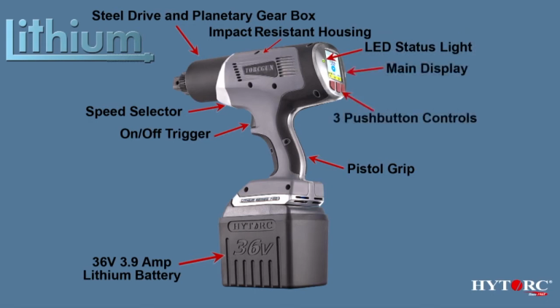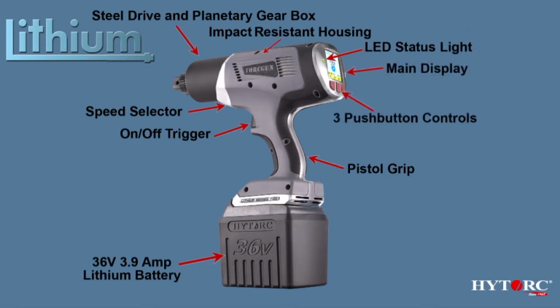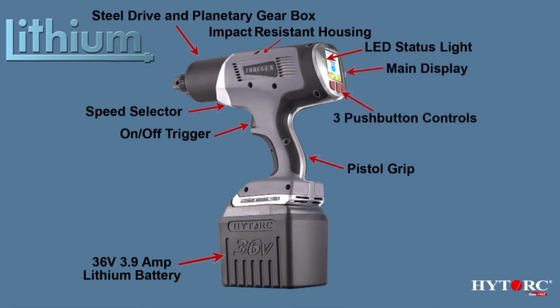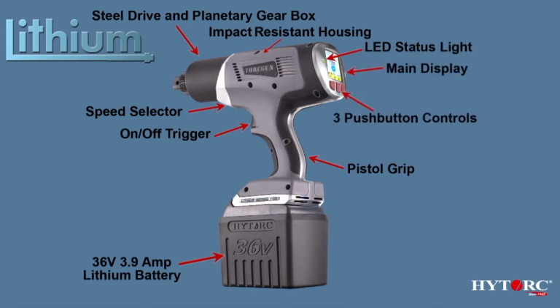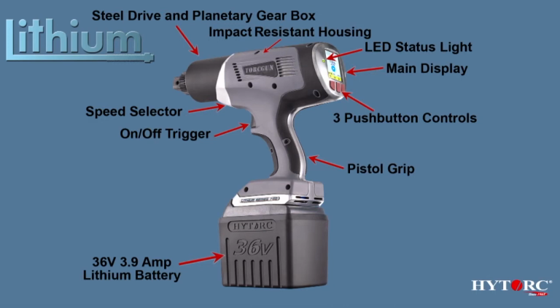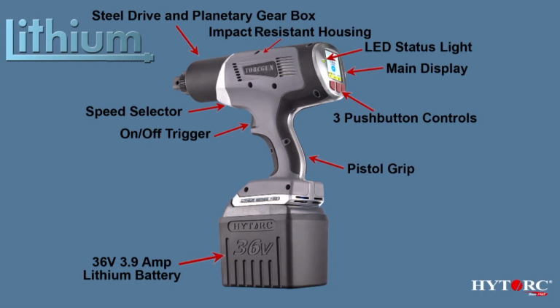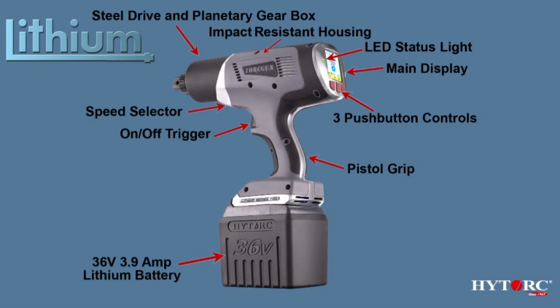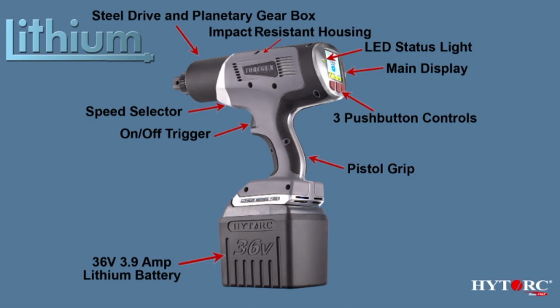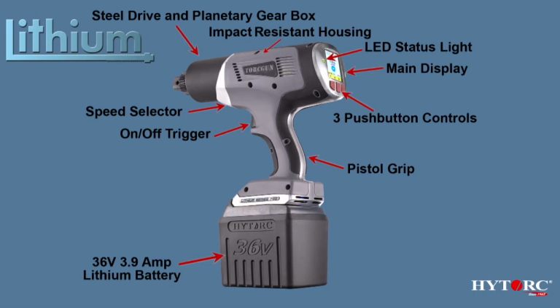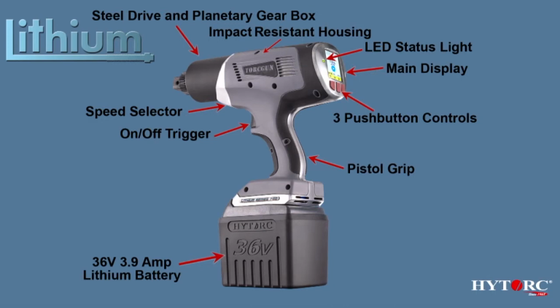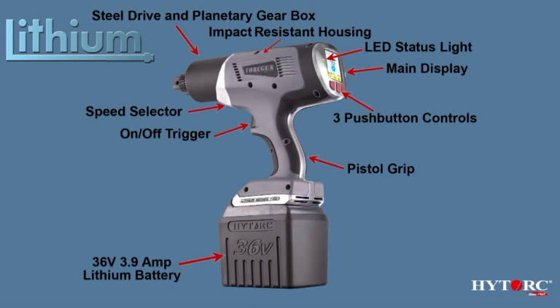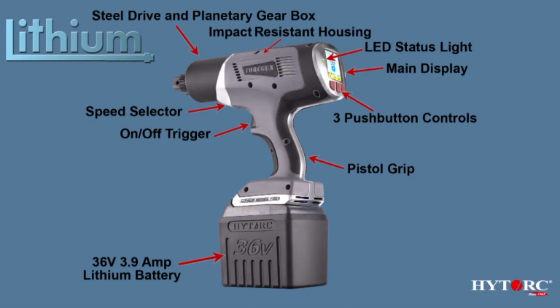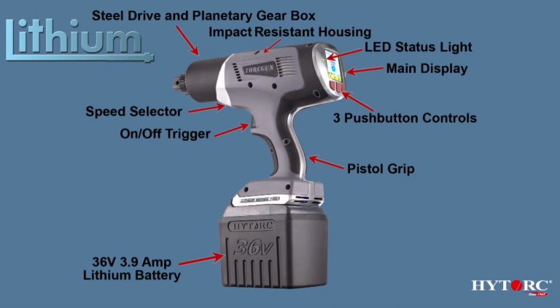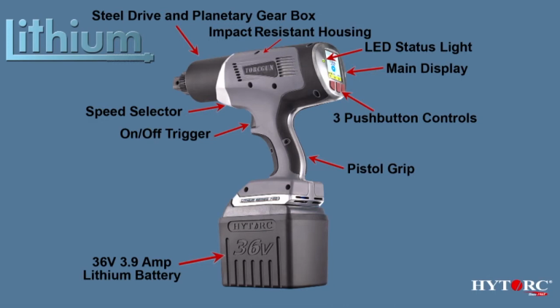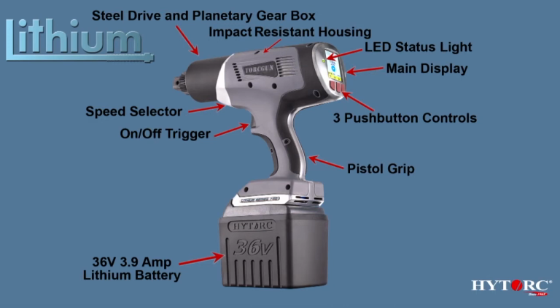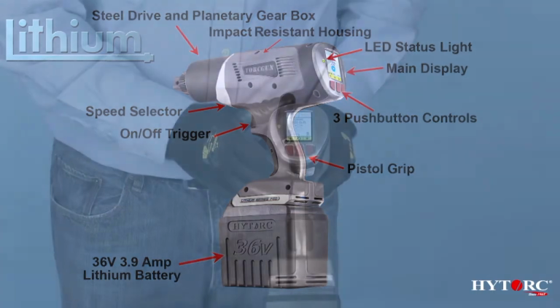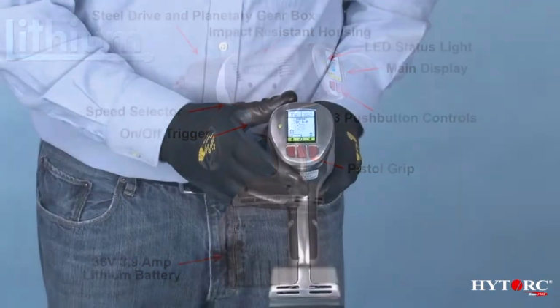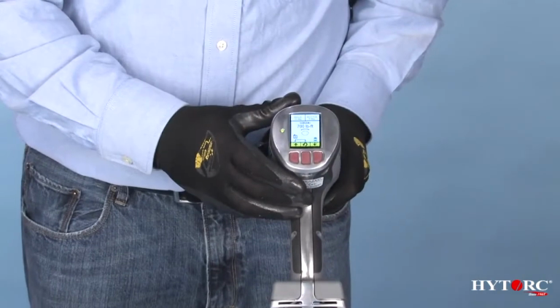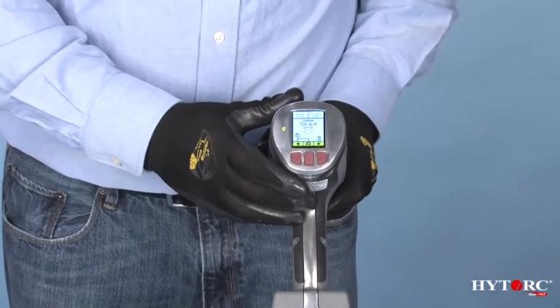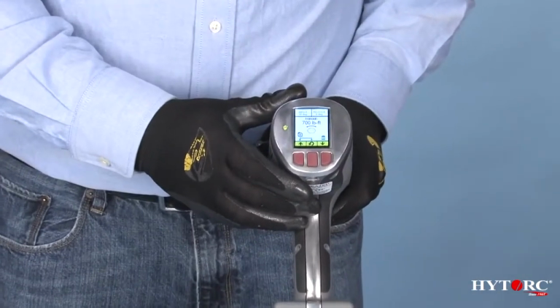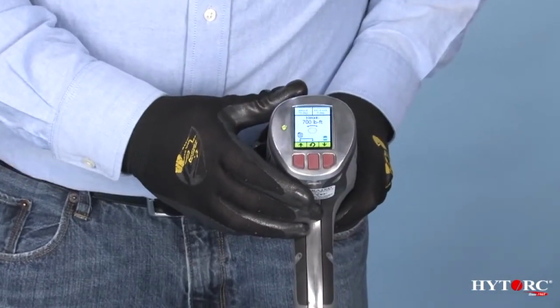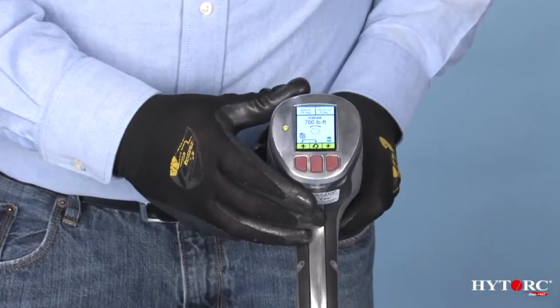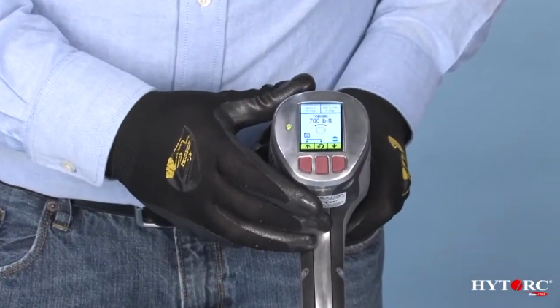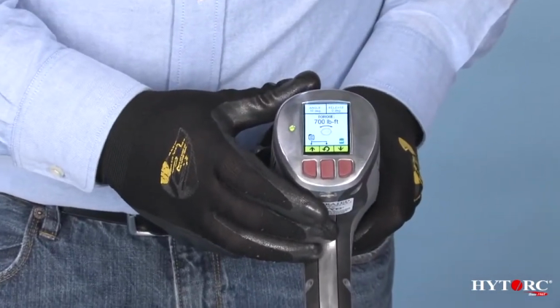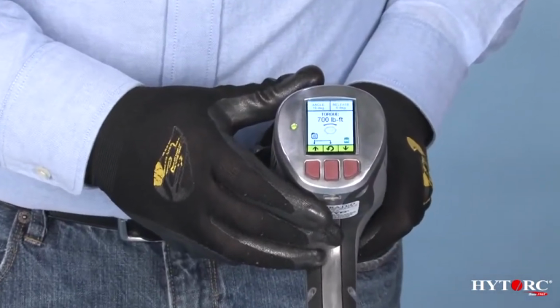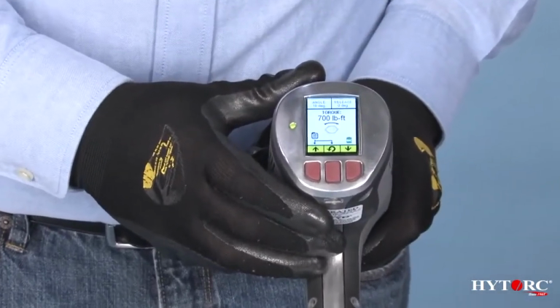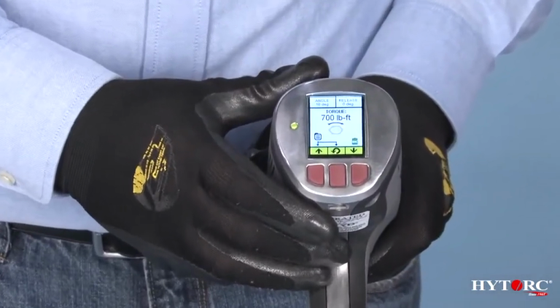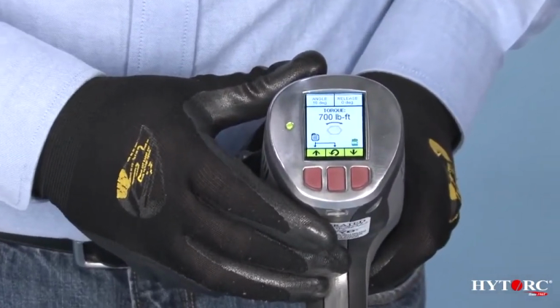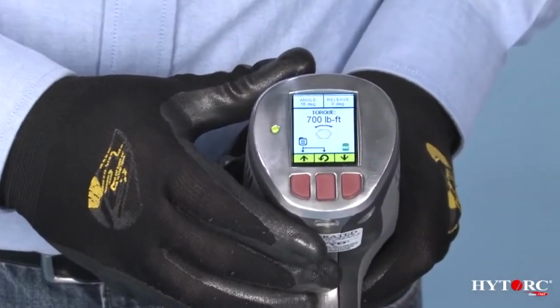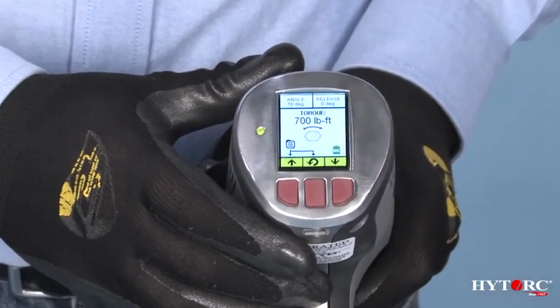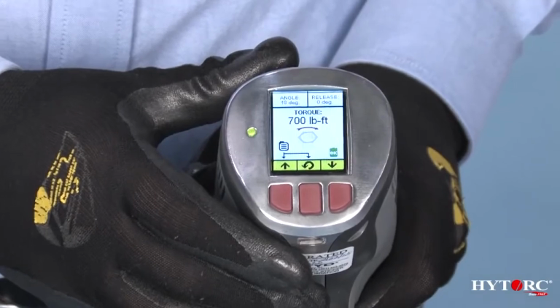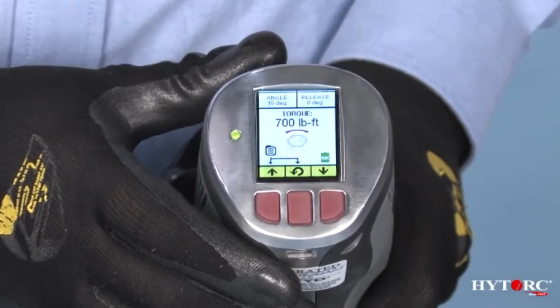The tool's direction and power output are managed using these three buttons at the base of the display screen. There are three general screen displays to choose from, corresponding to one of three possible tool actions.